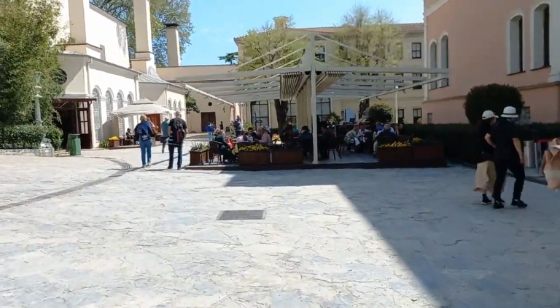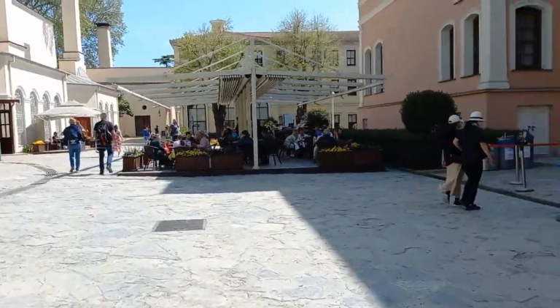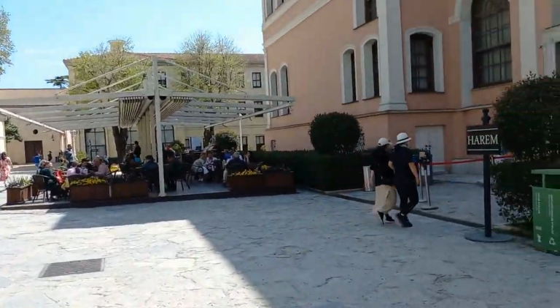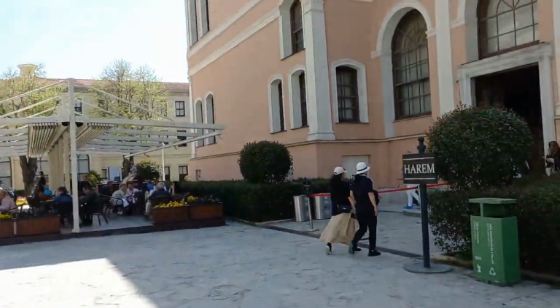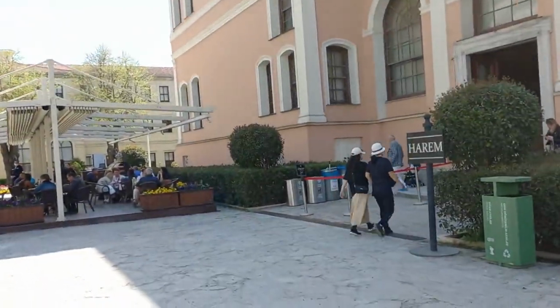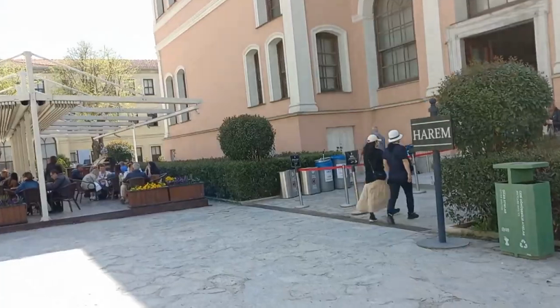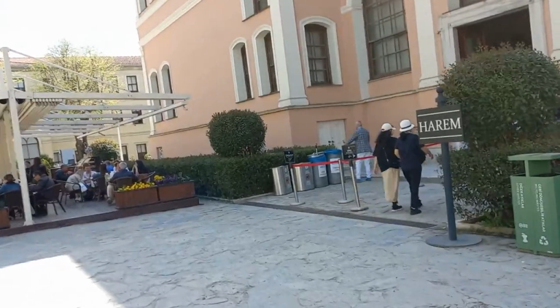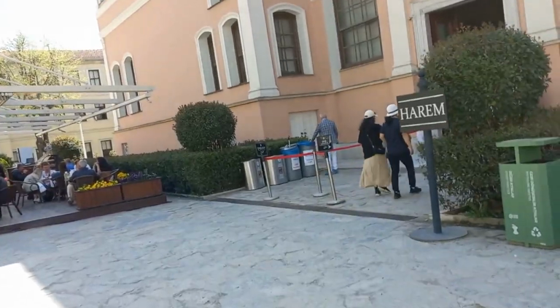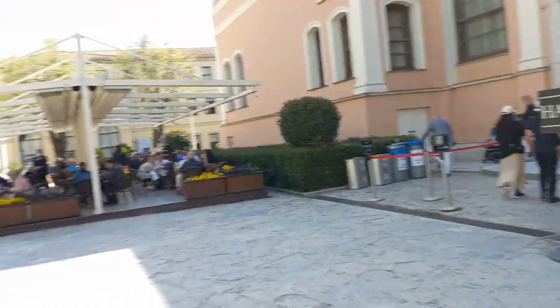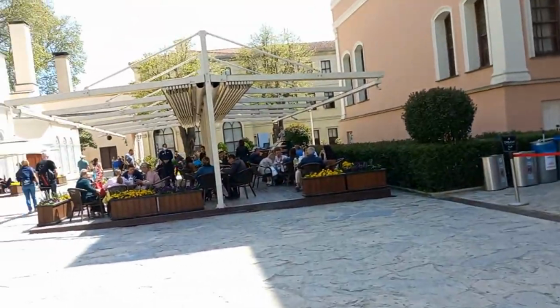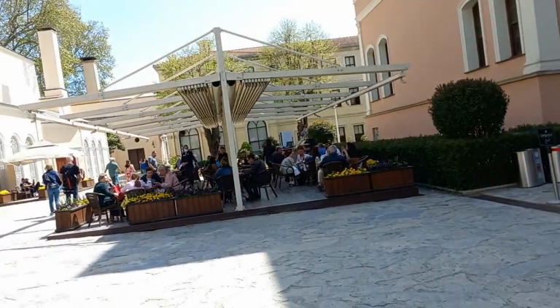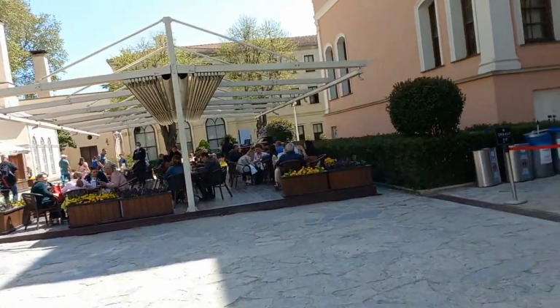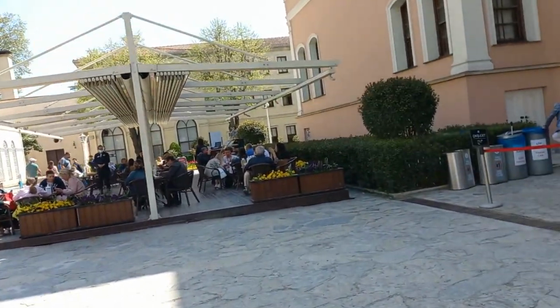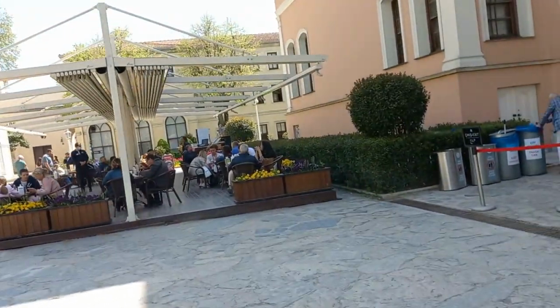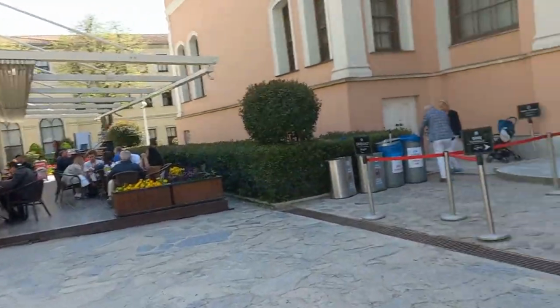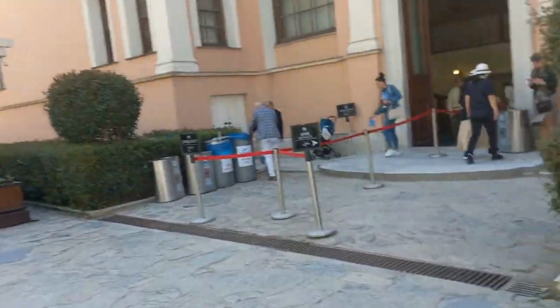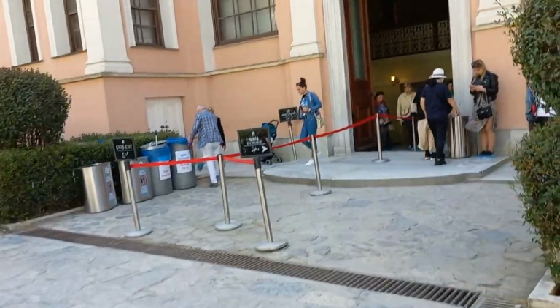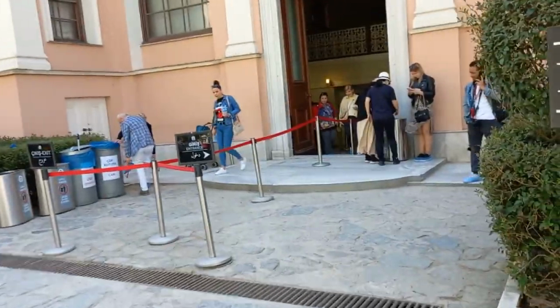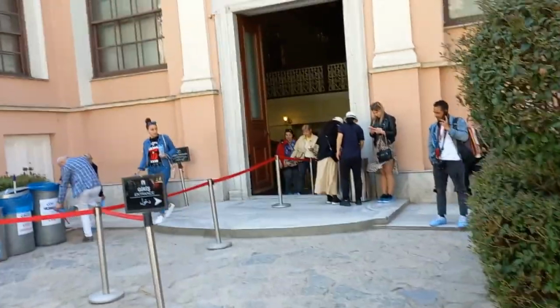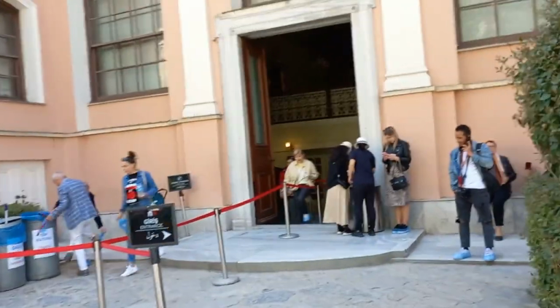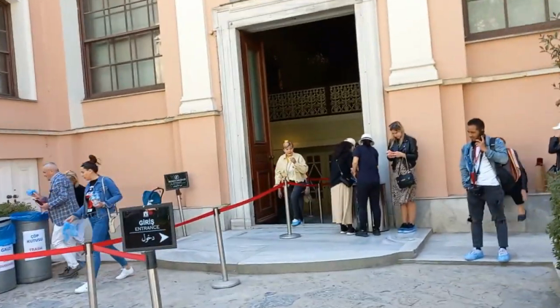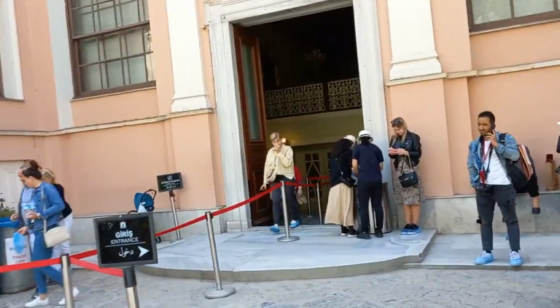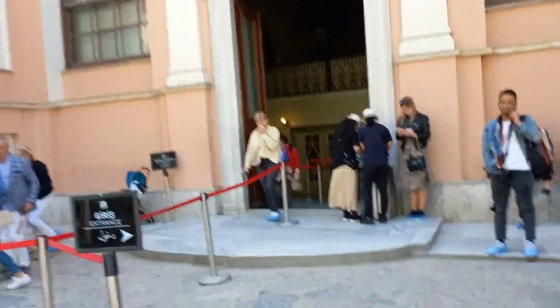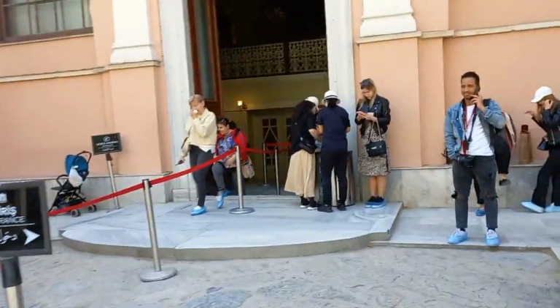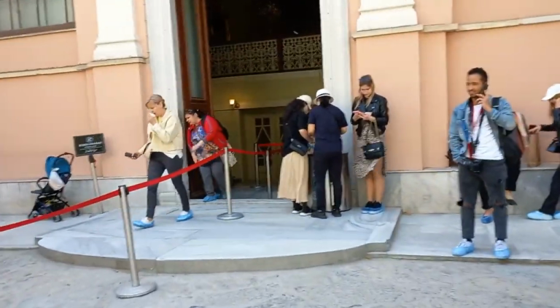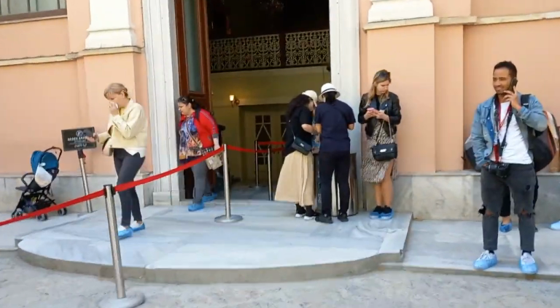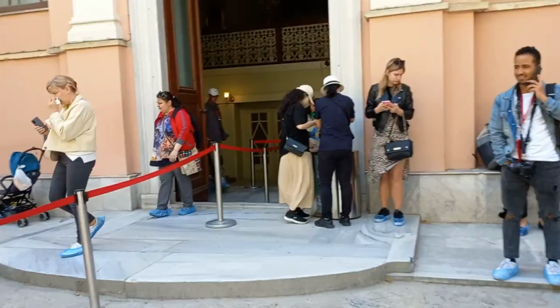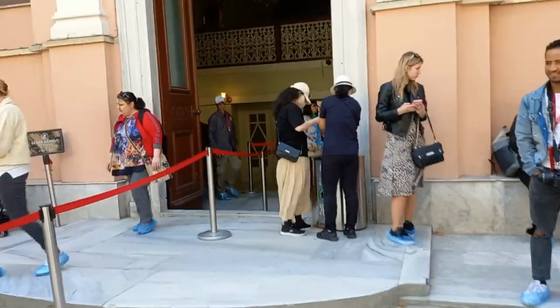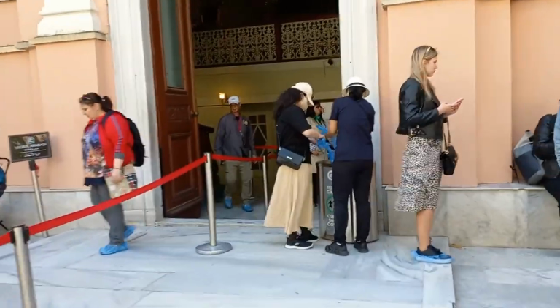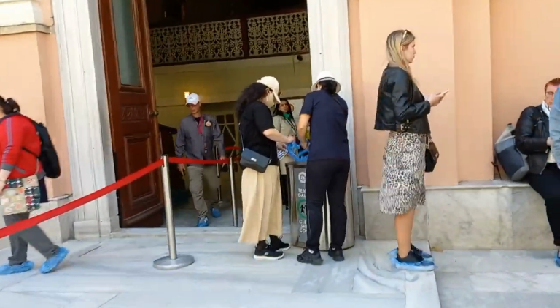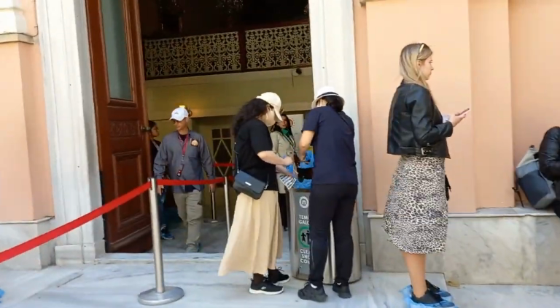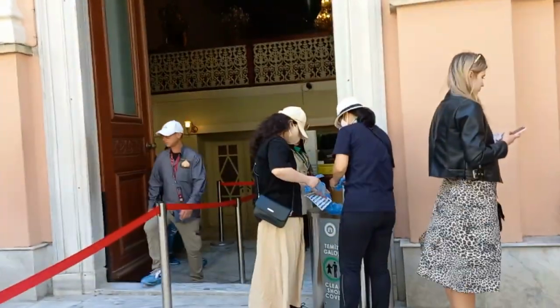So the Harem — this is the area. There is a cafe outside if you would like to get some coffee or tea. Again, you have to wear those shoe covers. Let me cover my shoes and then I will get back to you.